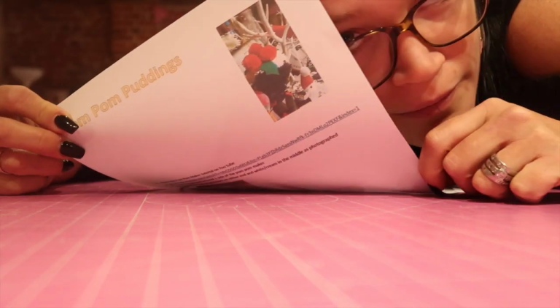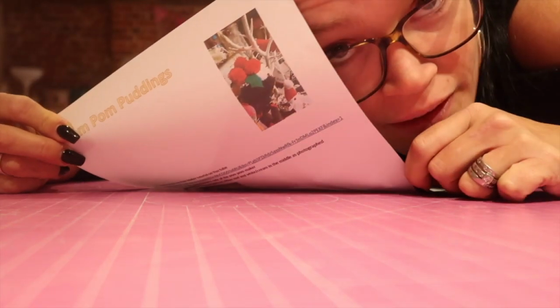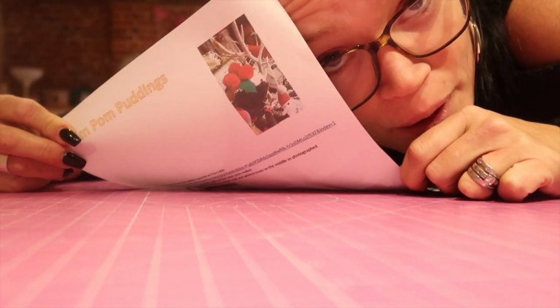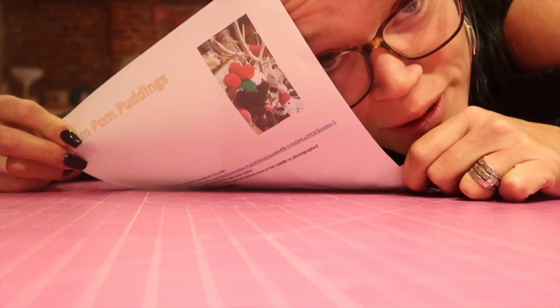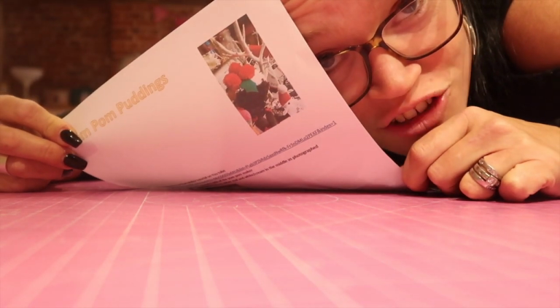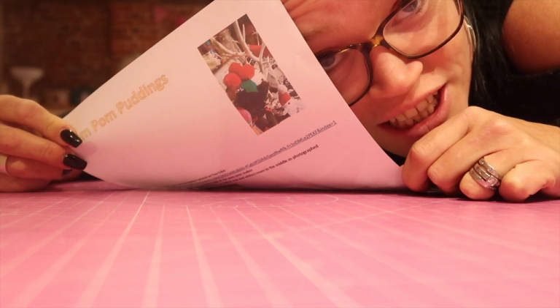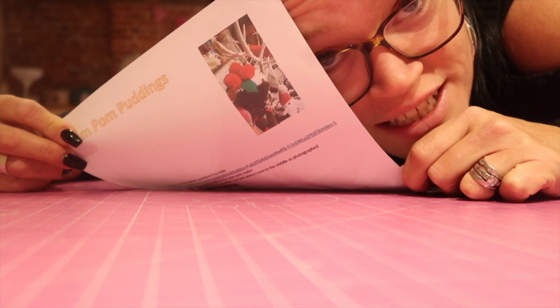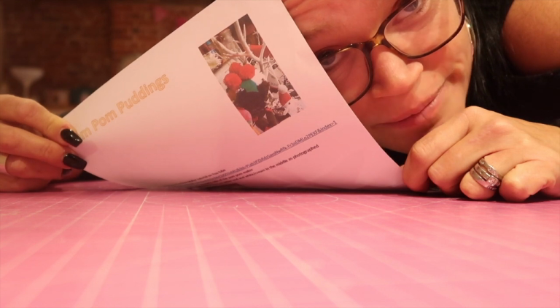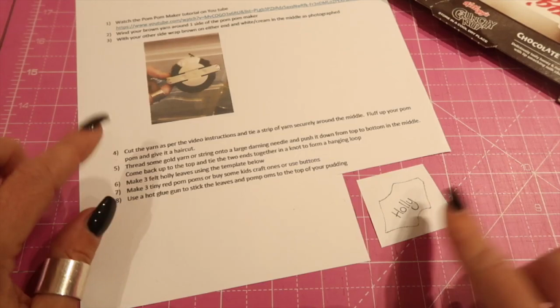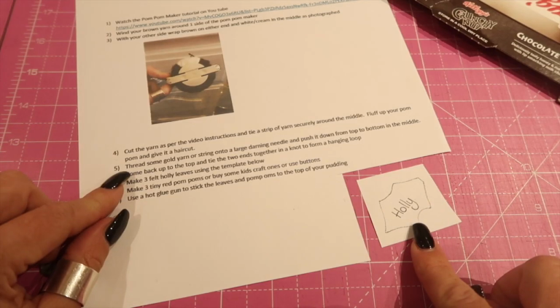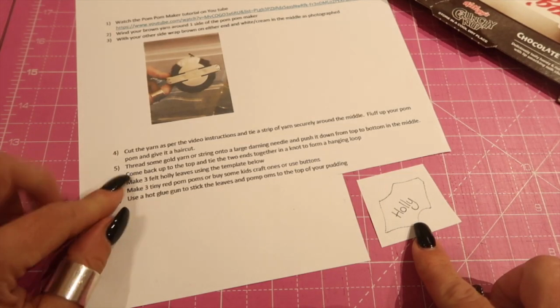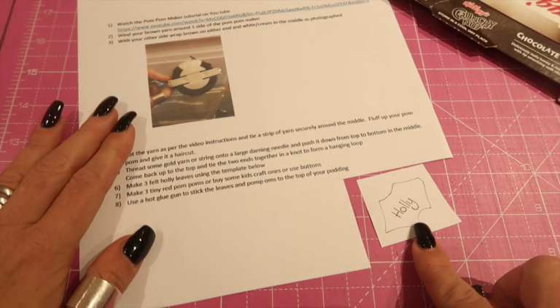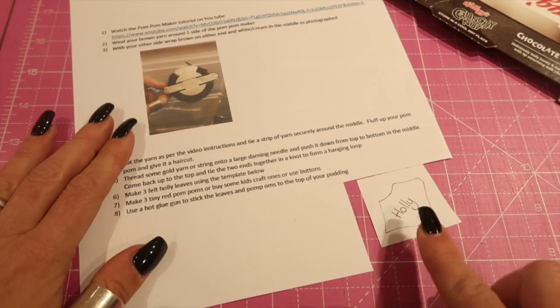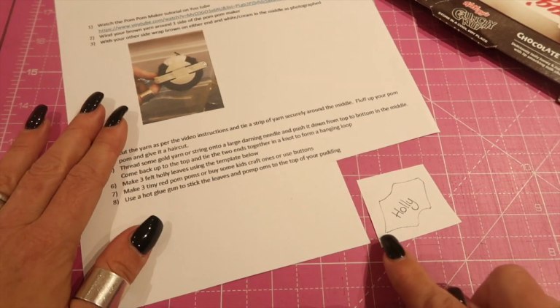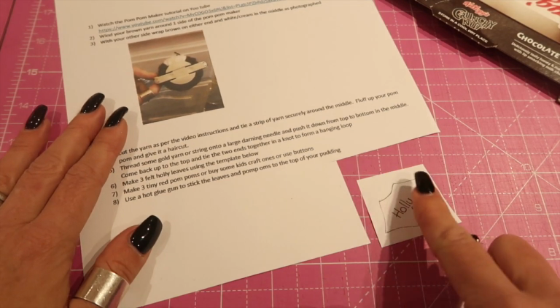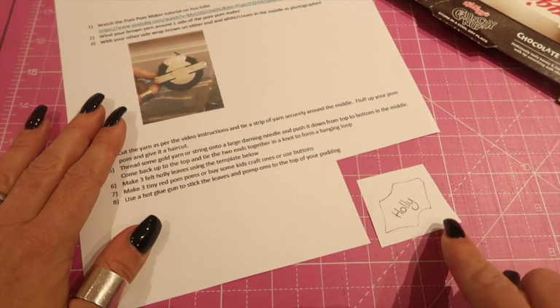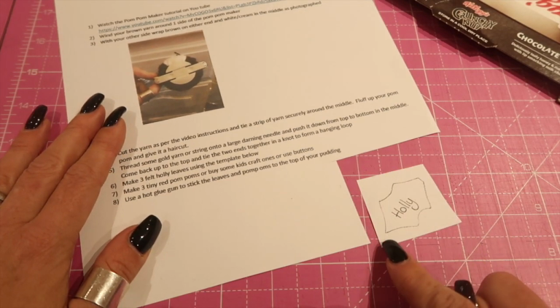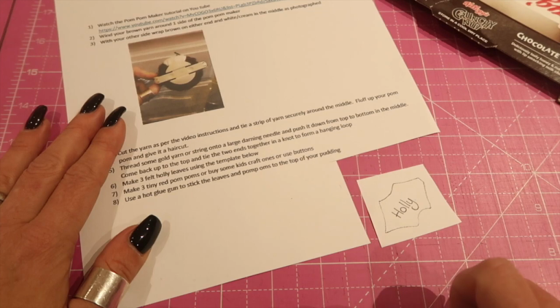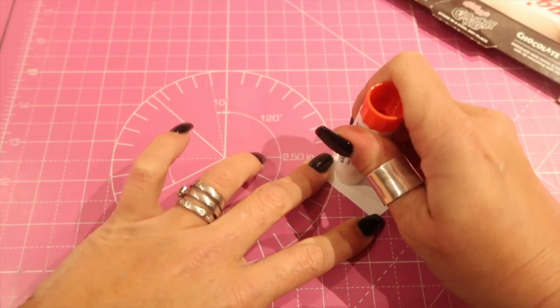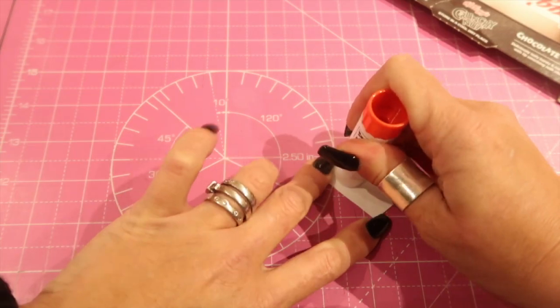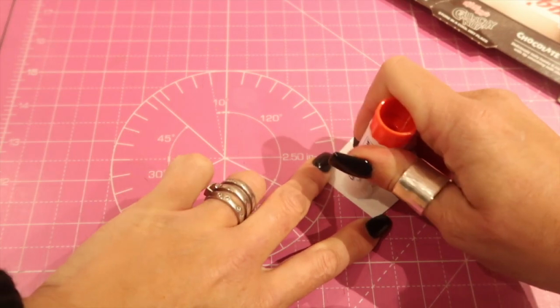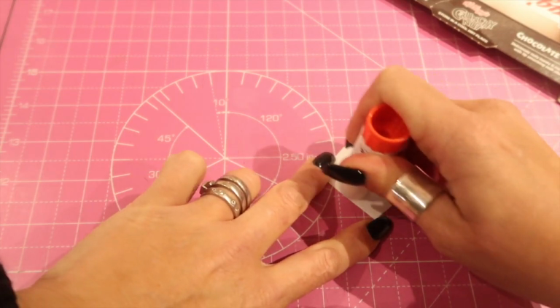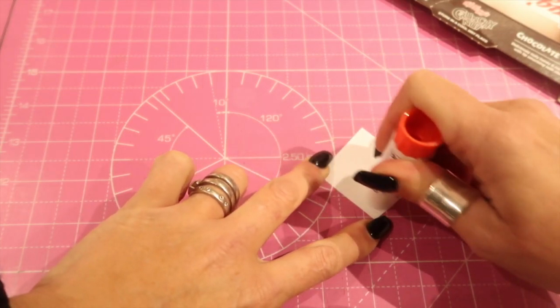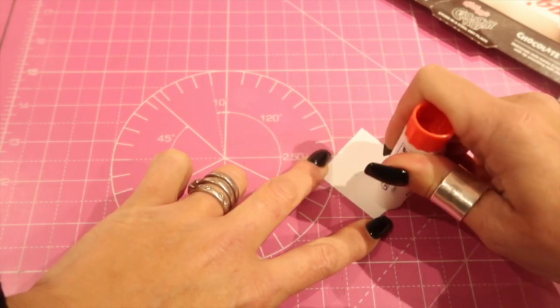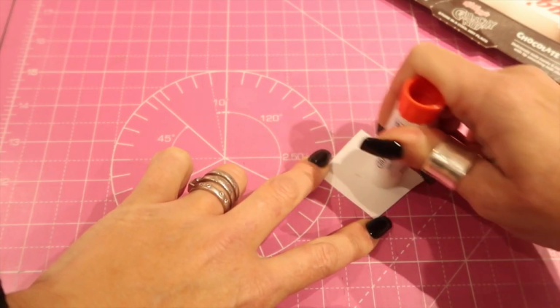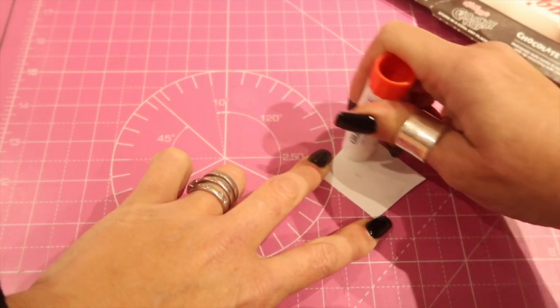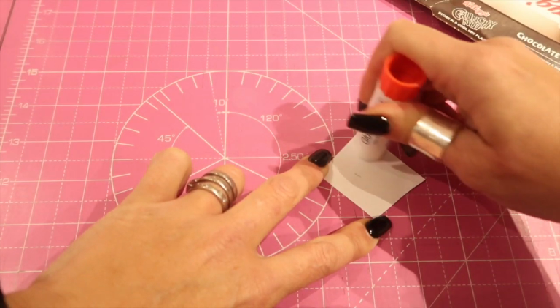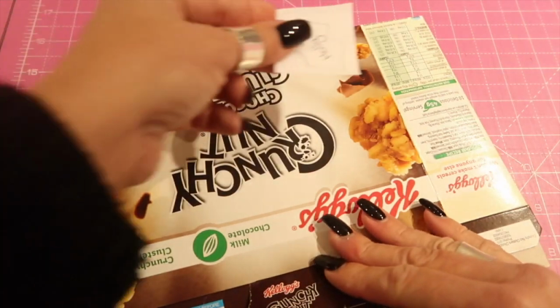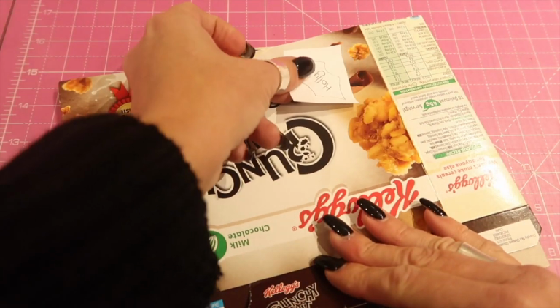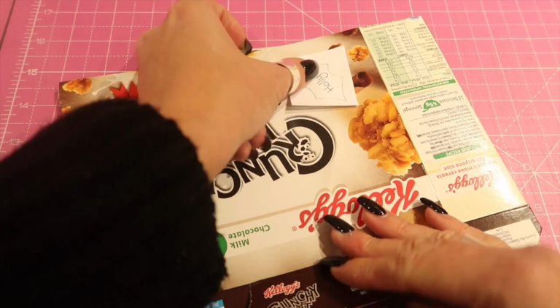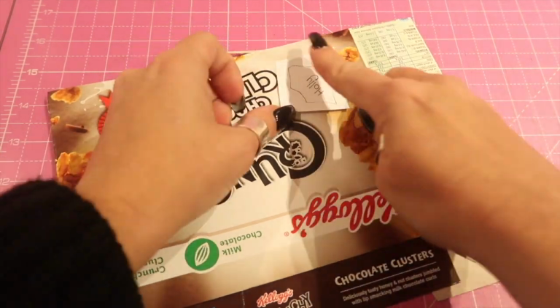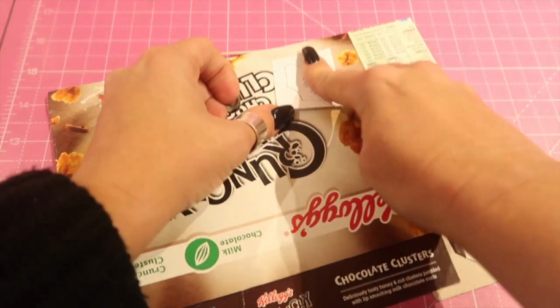Don't forget to print out your instructions. Firstly, rough cut out the holly leaf at the bottom of your instructions. Put some glue on the back and stick it down onto some cereal packet.